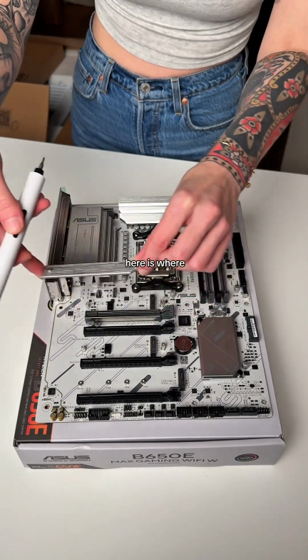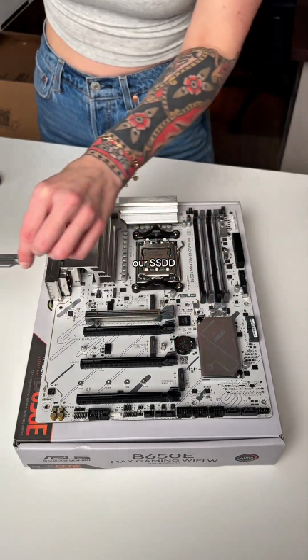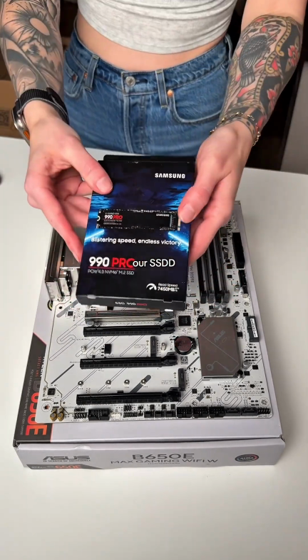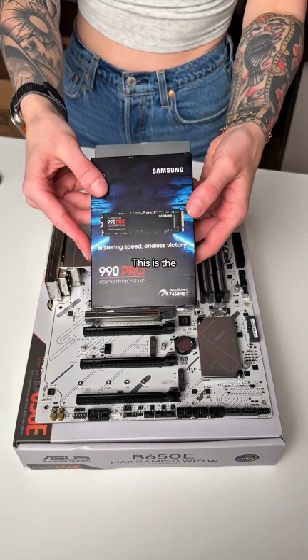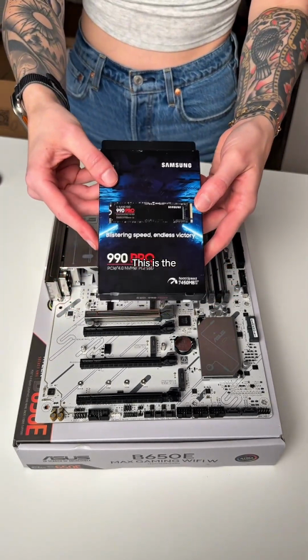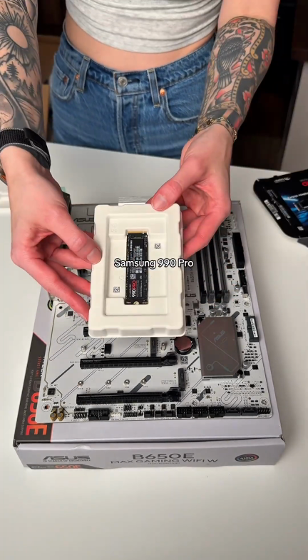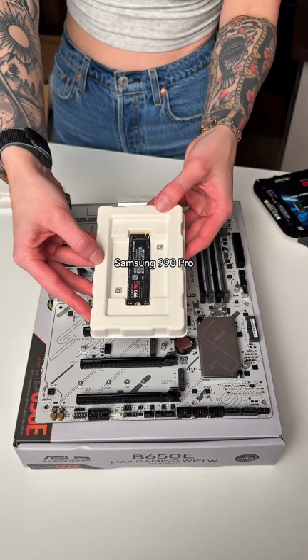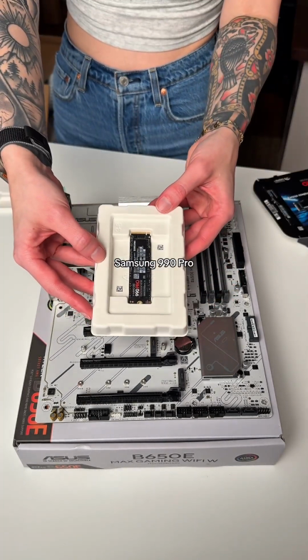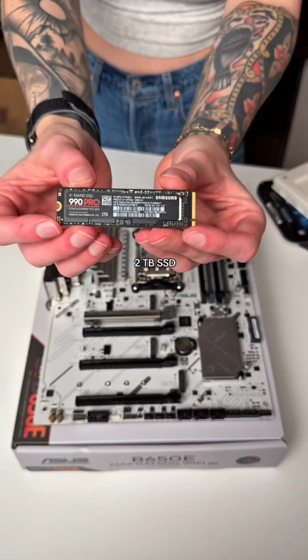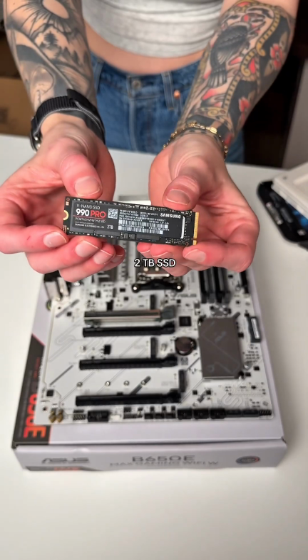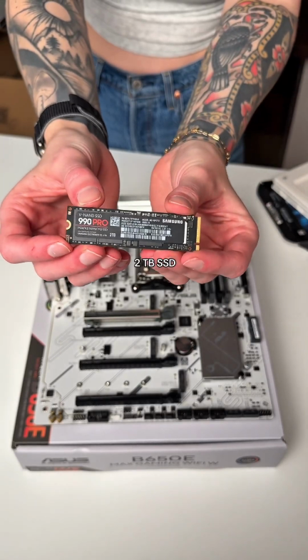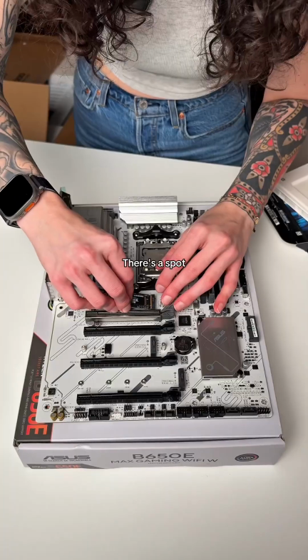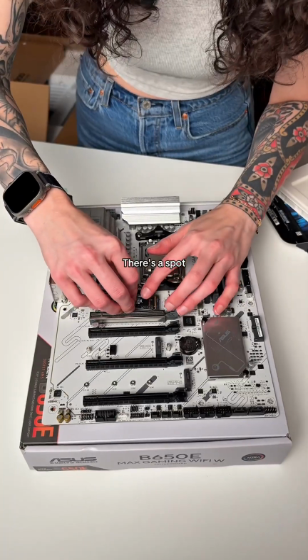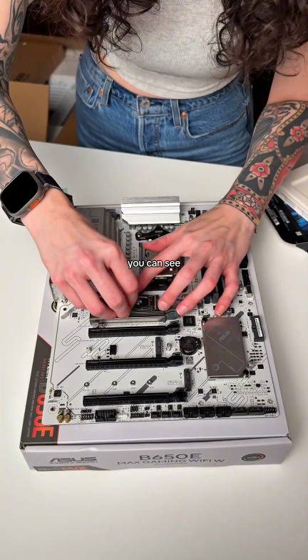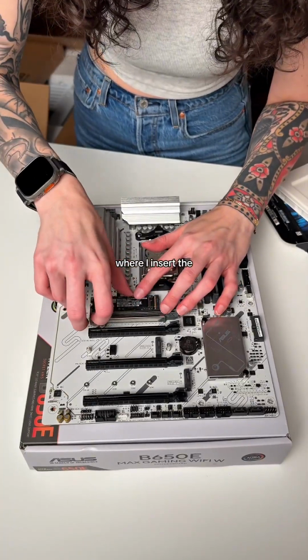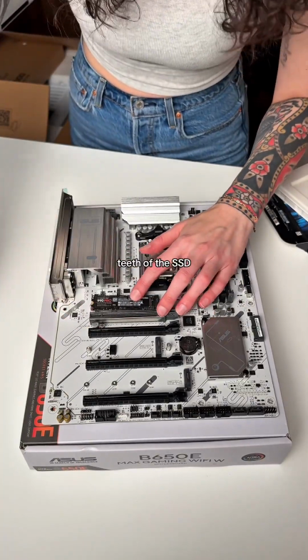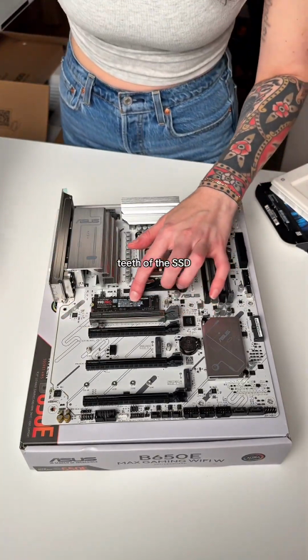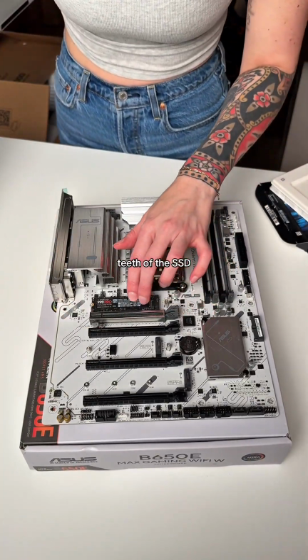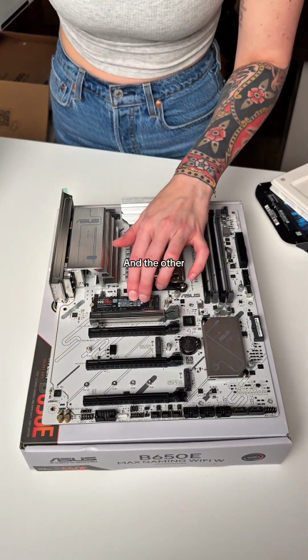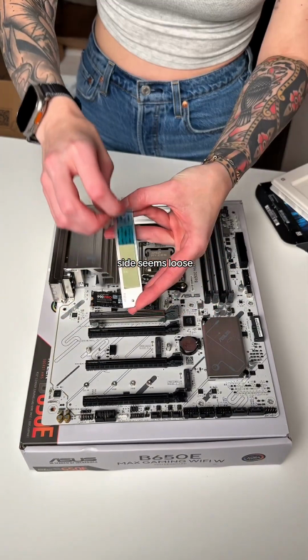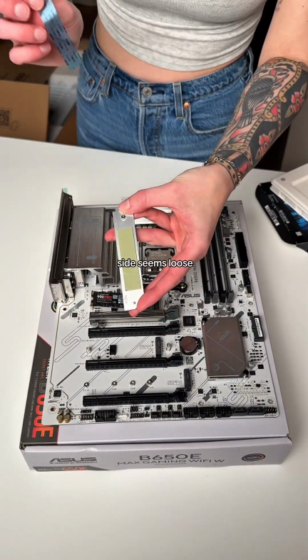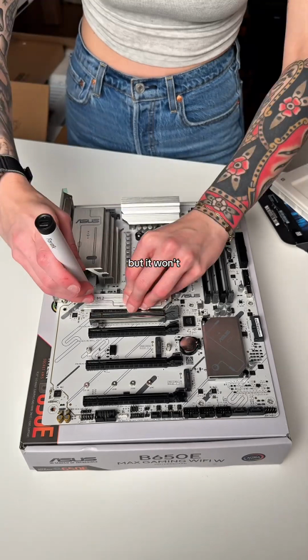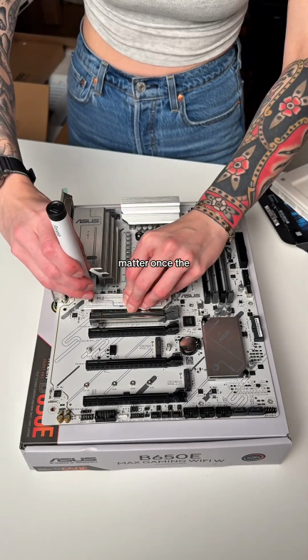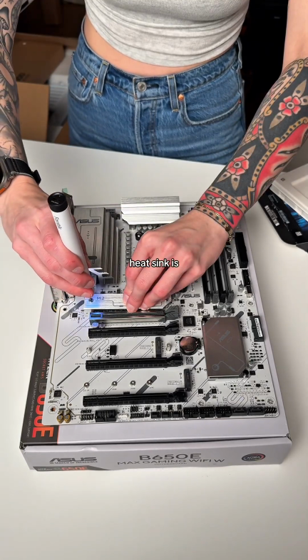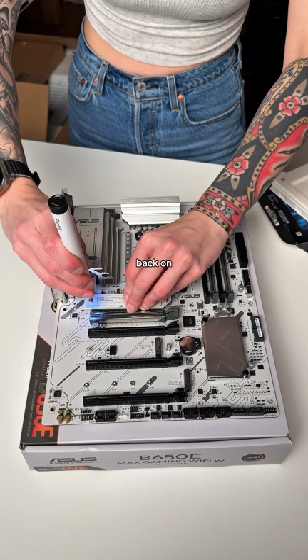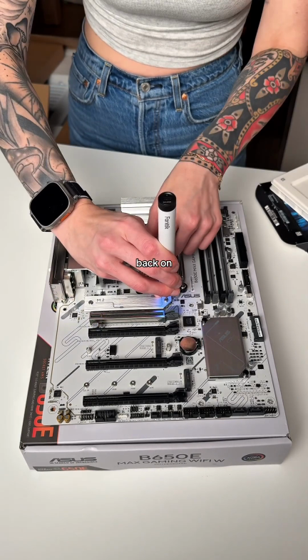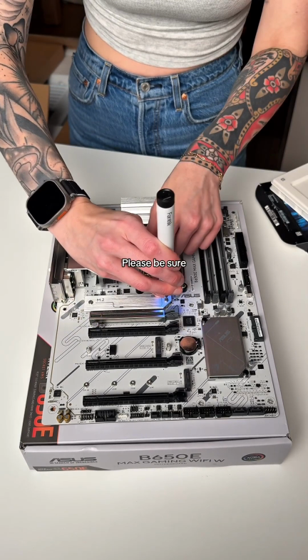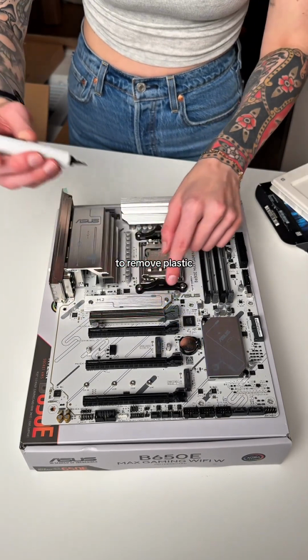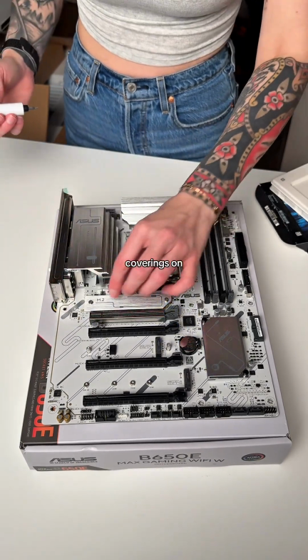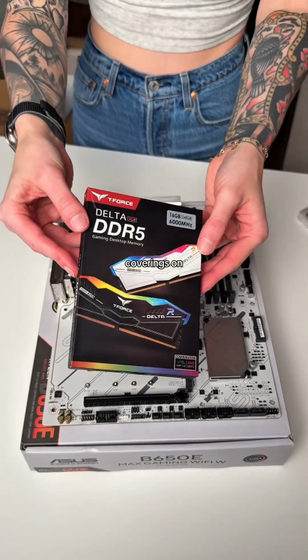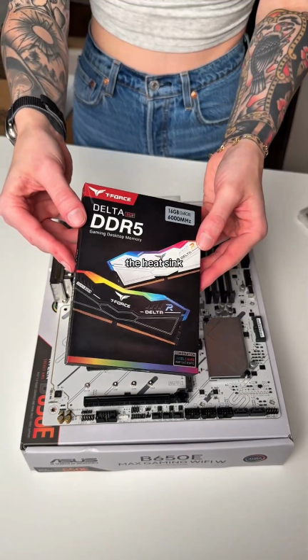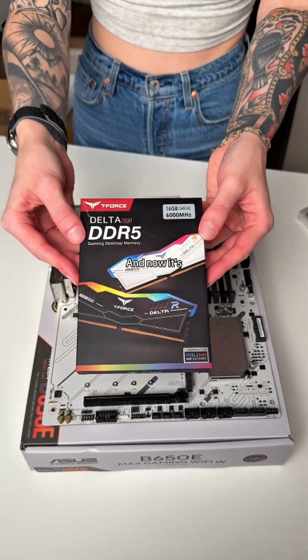I'm using my electric screwdriver to remove the heatsink, and under here is where our SSD will go. This is the Samsung 990 Pro 2 terabyte SSD. There's a spot where you insert the teeth of the SSD — the other side seems loose, but it won't matter once the heatsink is back on. Please be sure to remove plastic coverings on the heatsink.